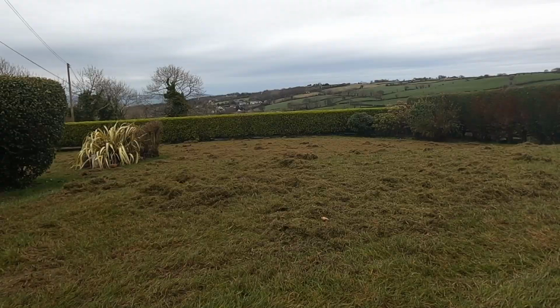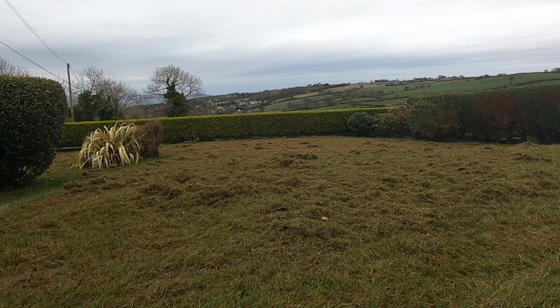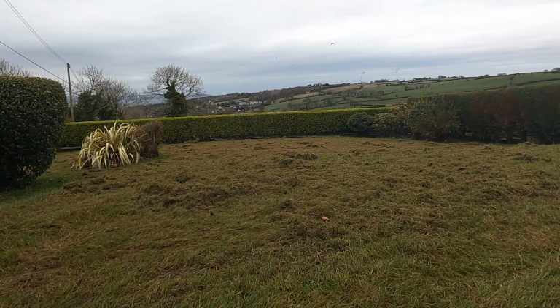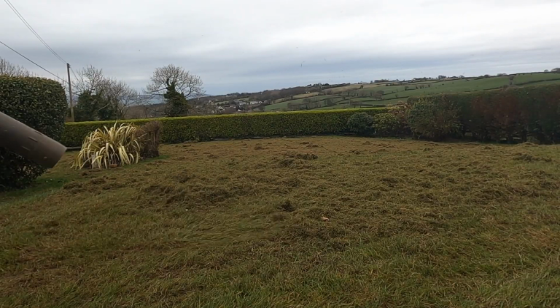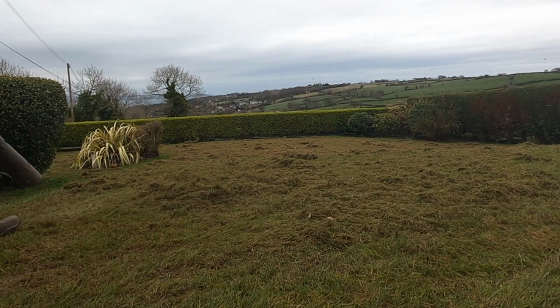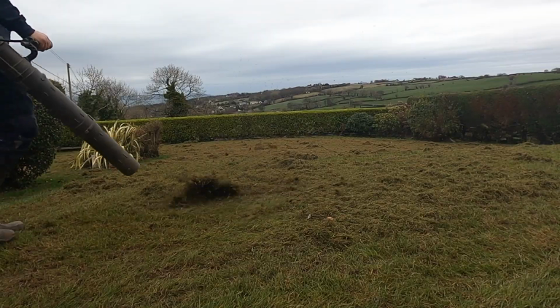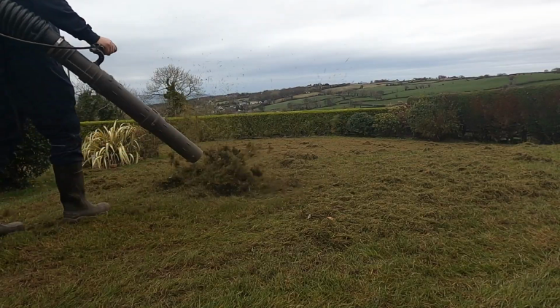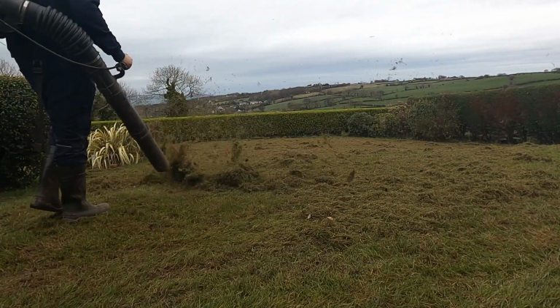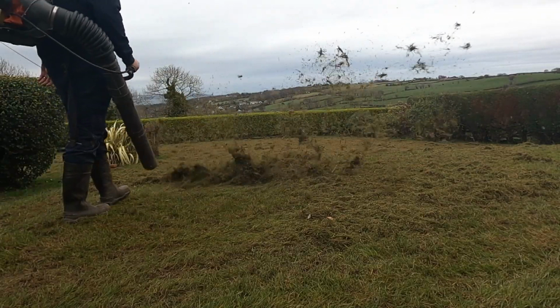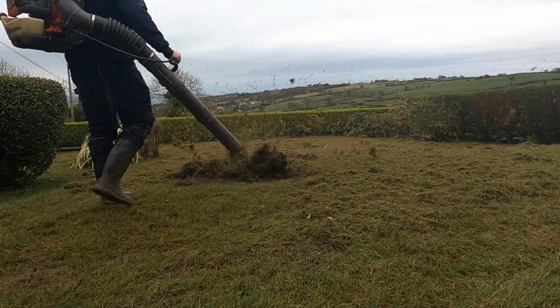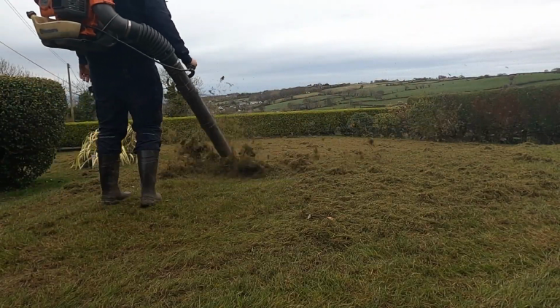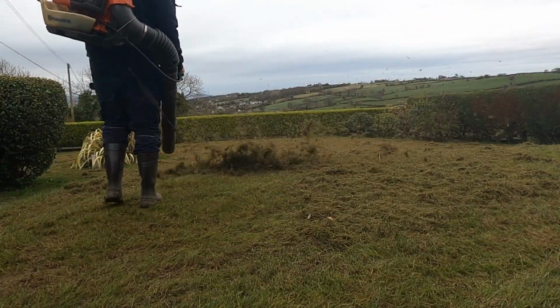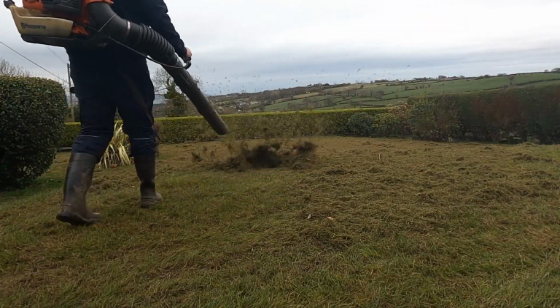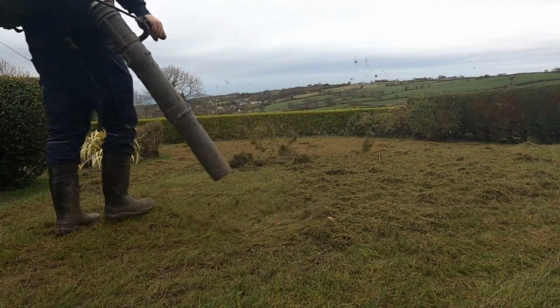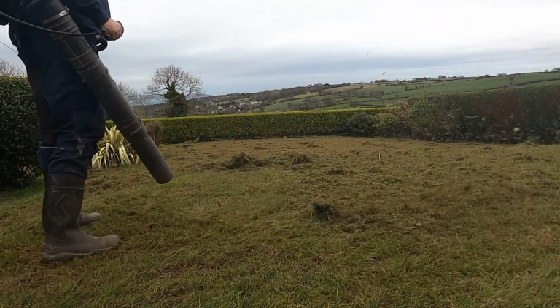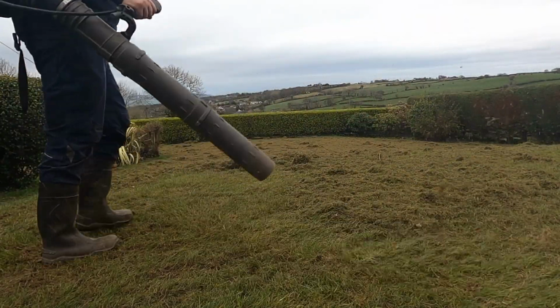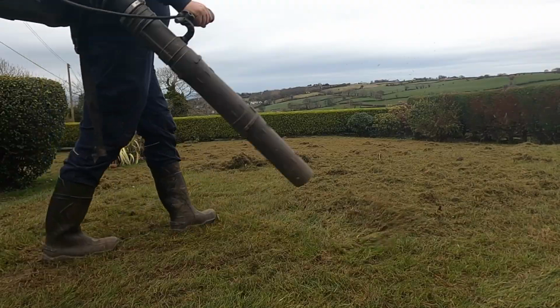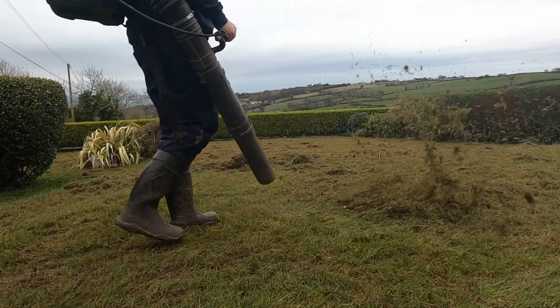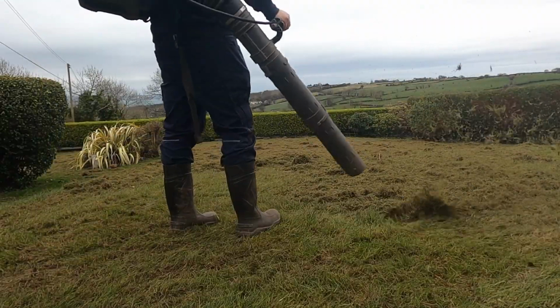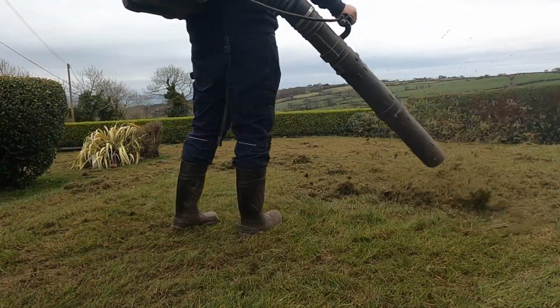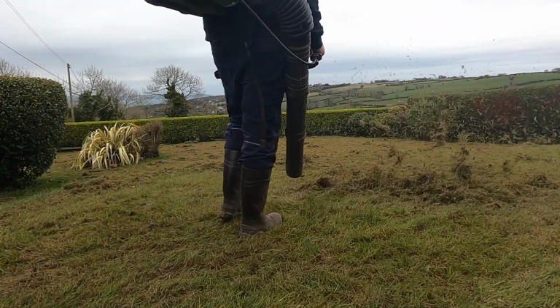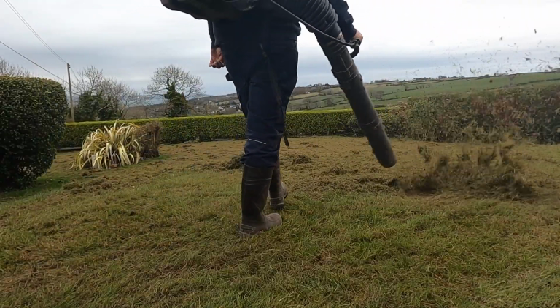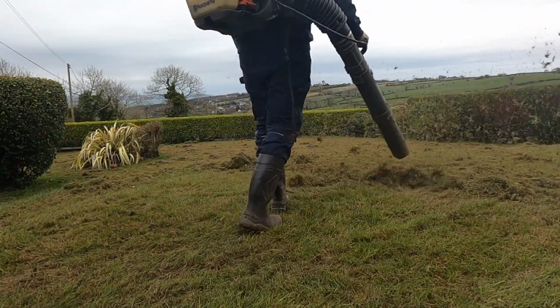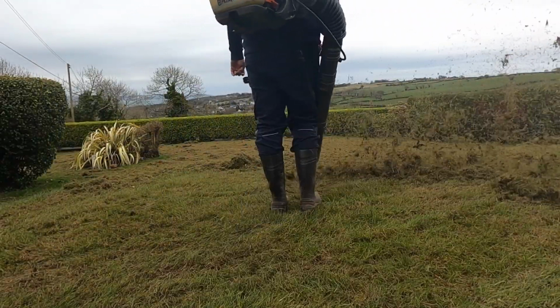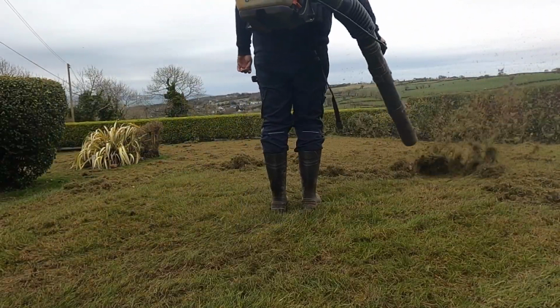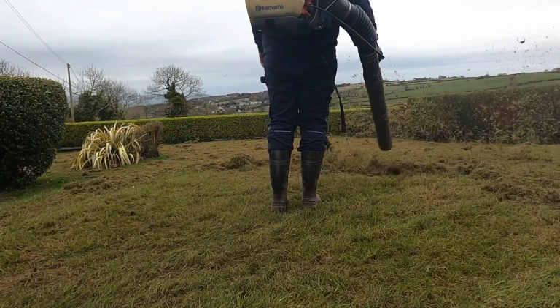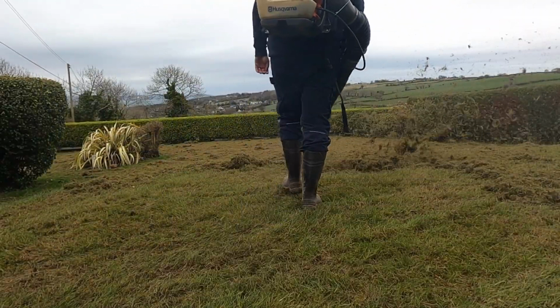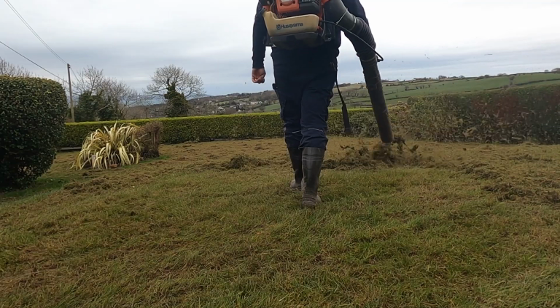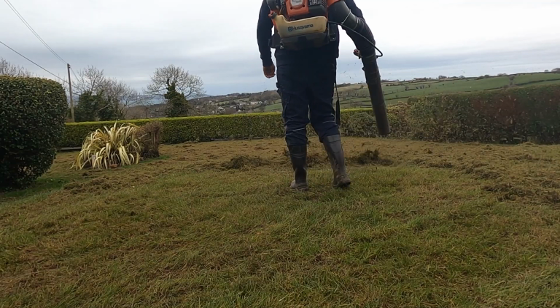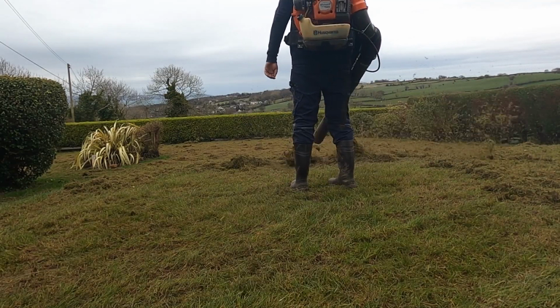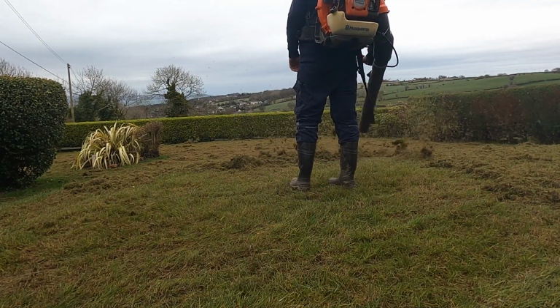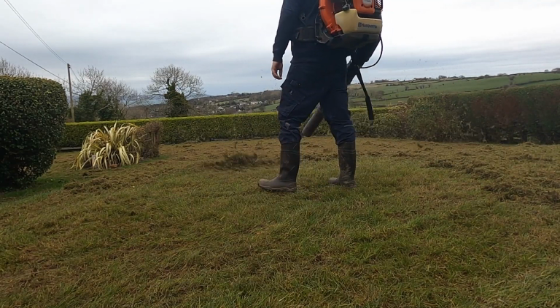The slowest part of any lawn renovation is always tidying up the debris afterwards. If you can do it on a dry day or a windy day, you'll definitely do it a lot faster than on a damp day. I know that's quite obvious, but it's a worthwhile point.